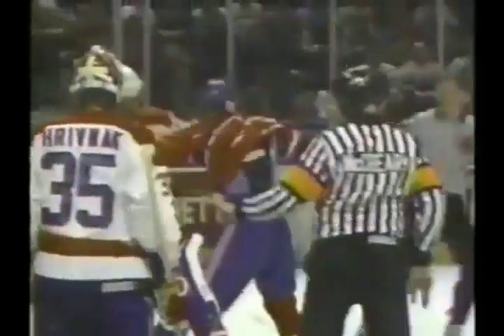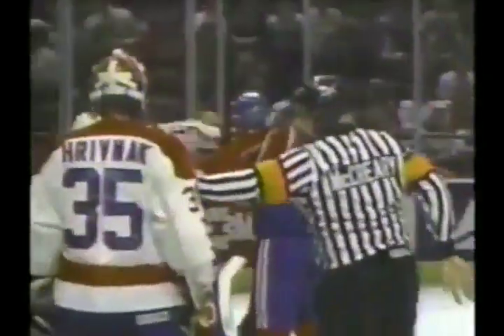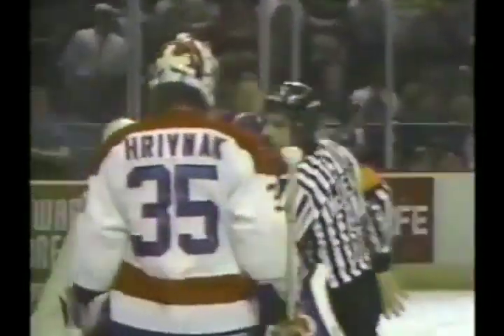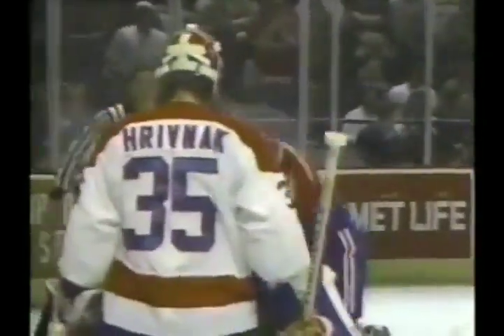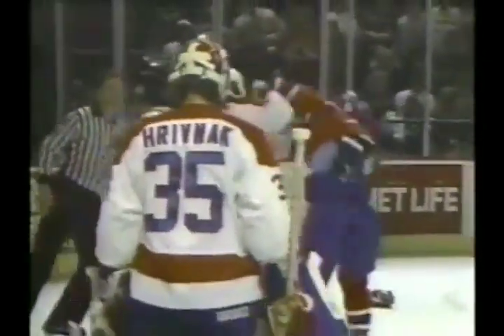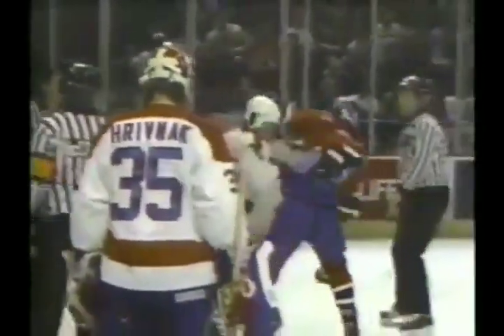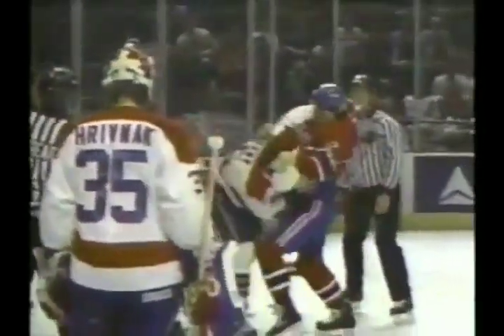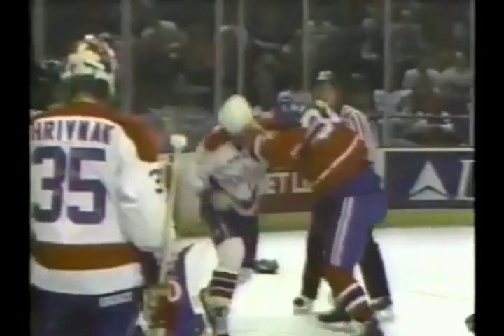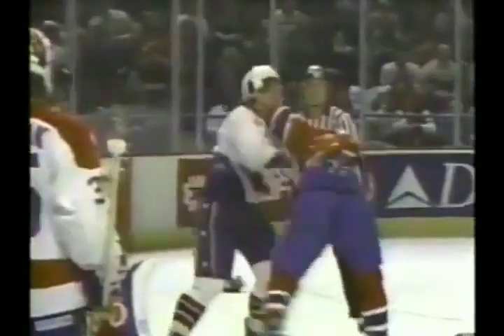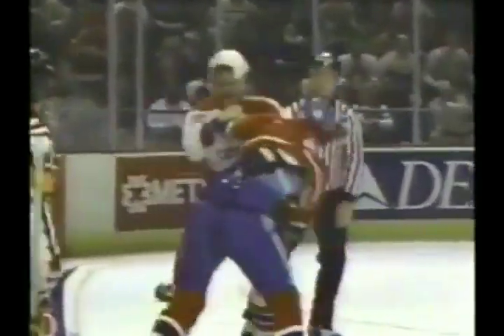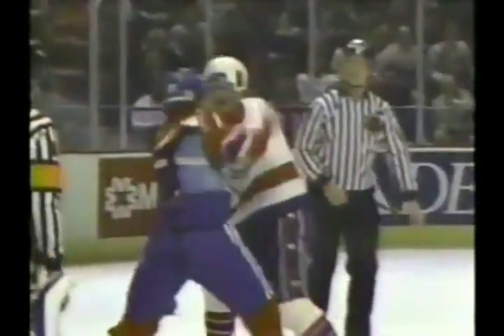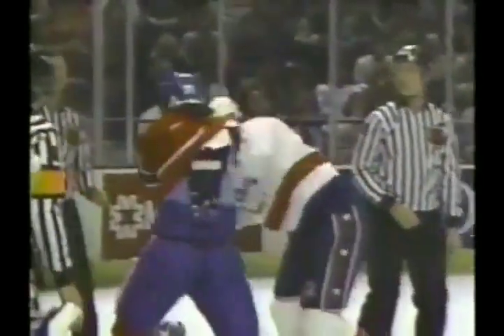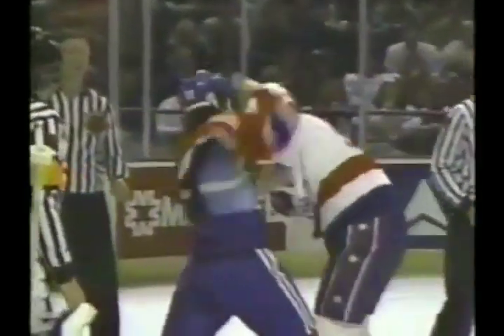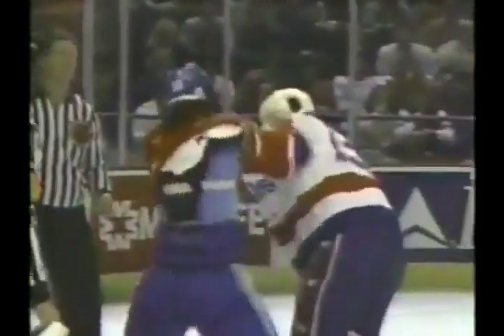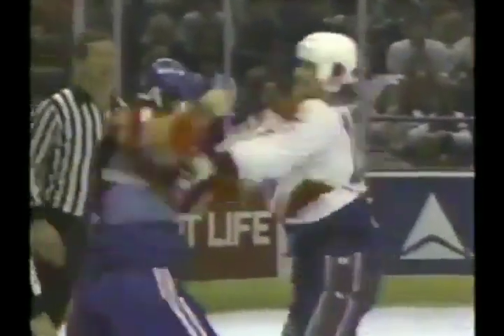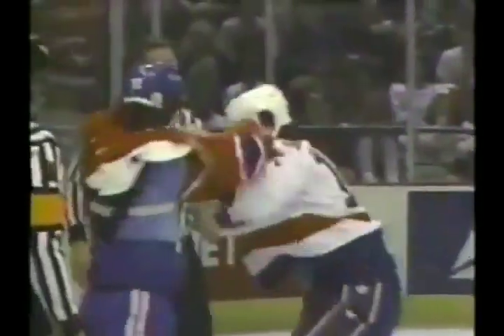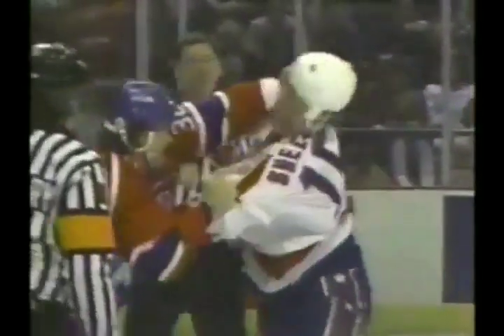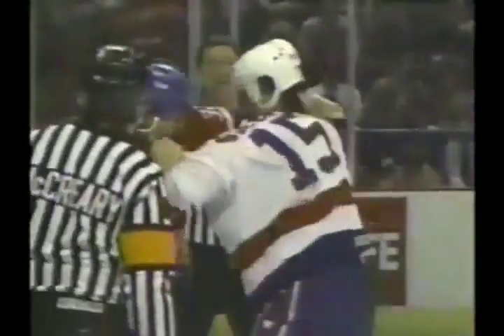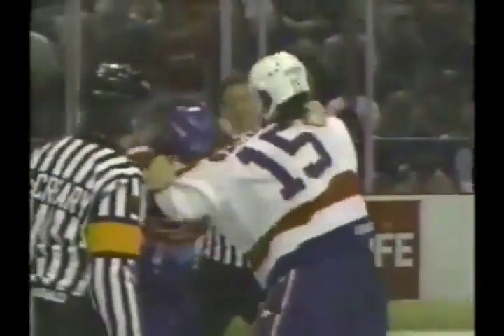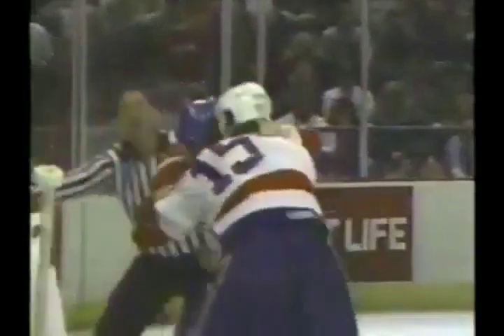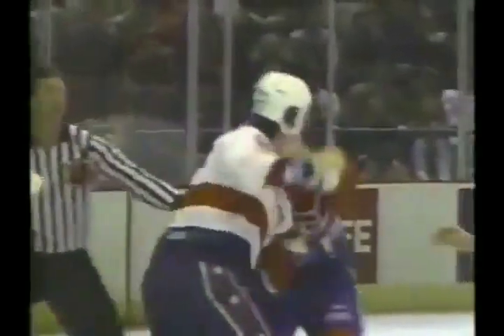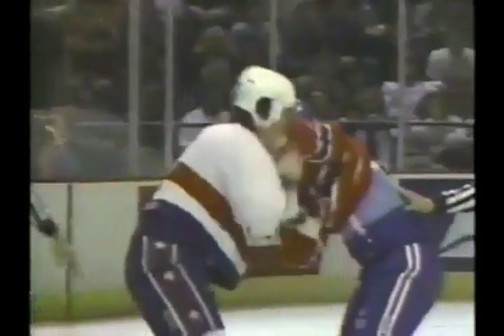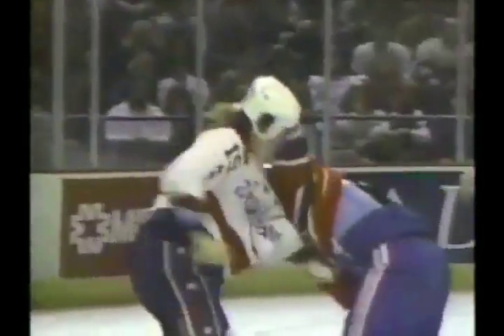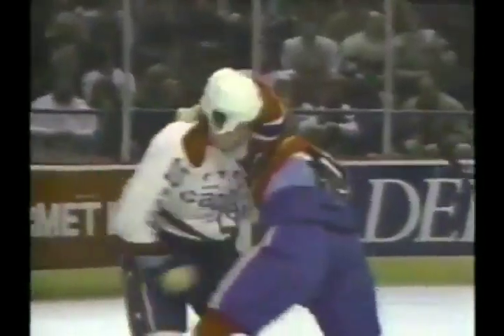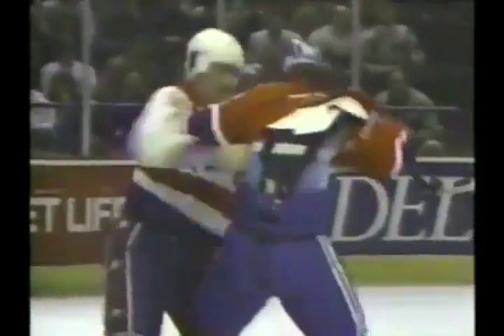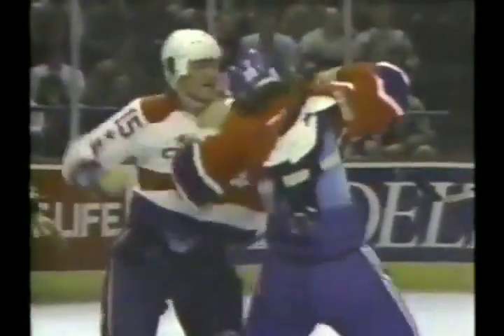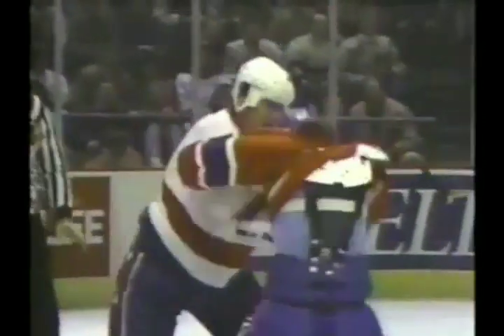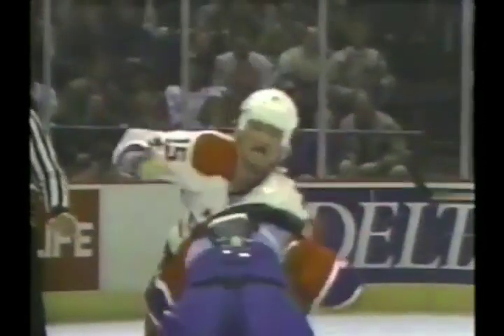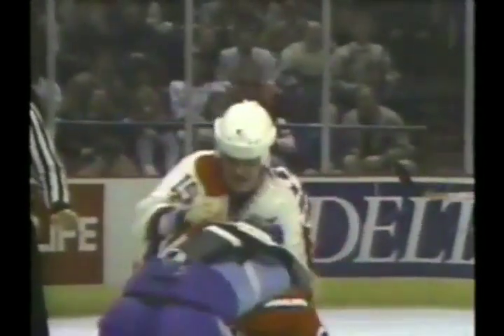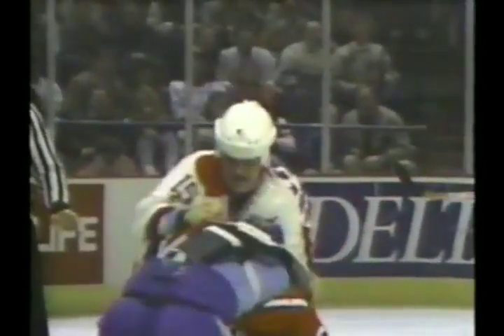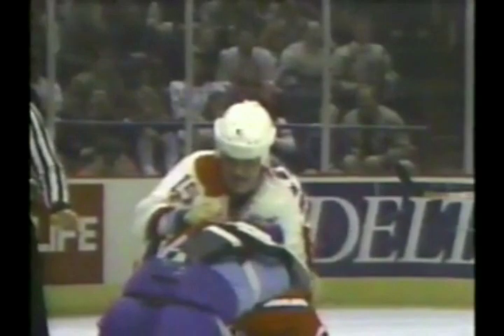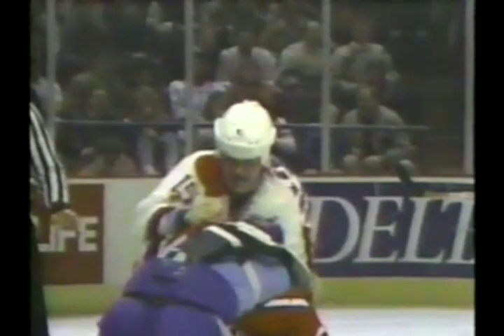Some early shots from Lemieux, but then watch Neil Sheehy return. Starts working the body and then really starts to connect to the face of Claude Lemieux. There the body punches, and that sets up a good right cross.